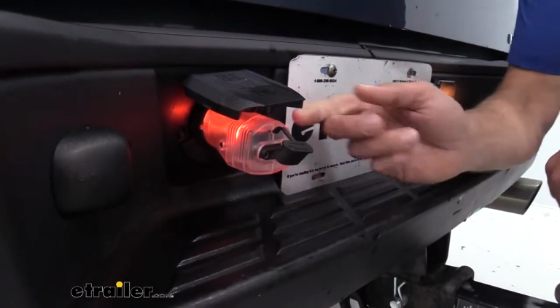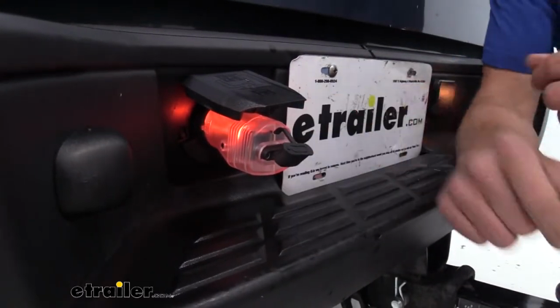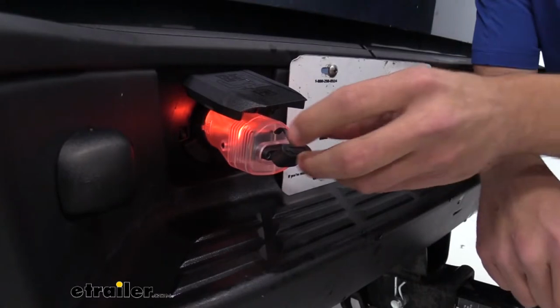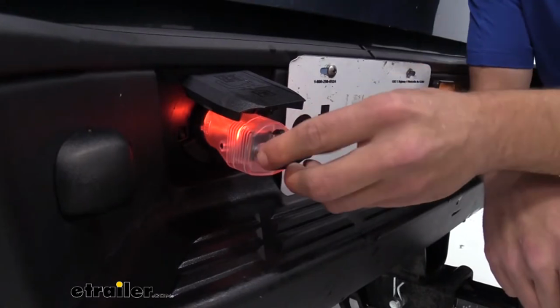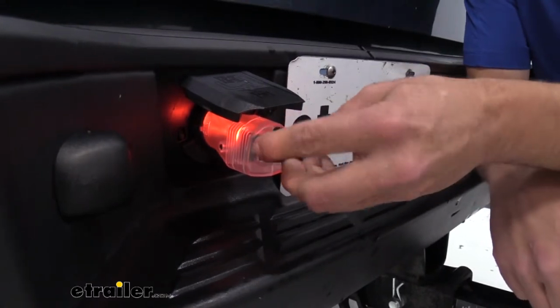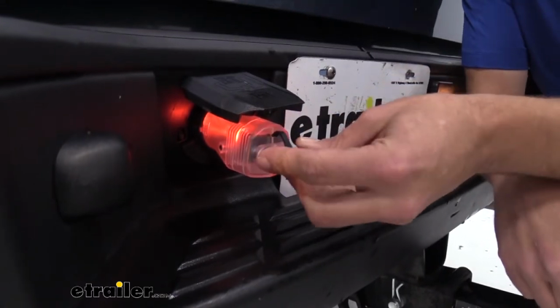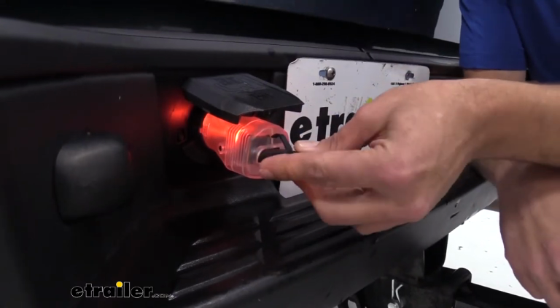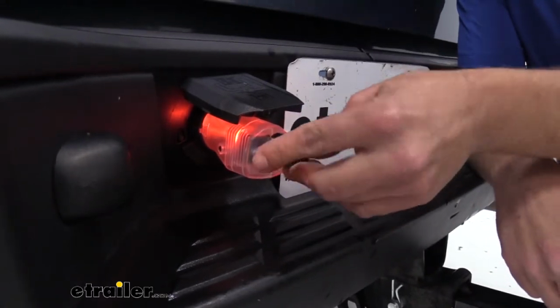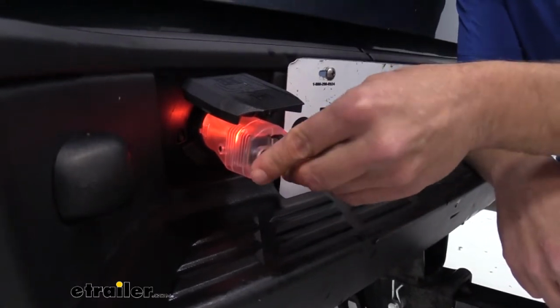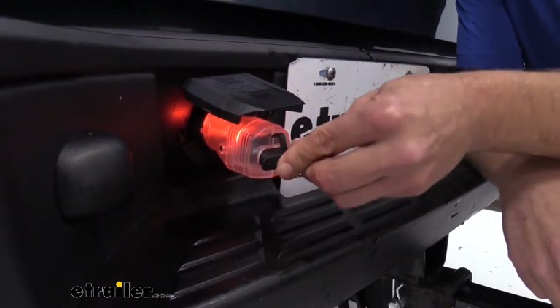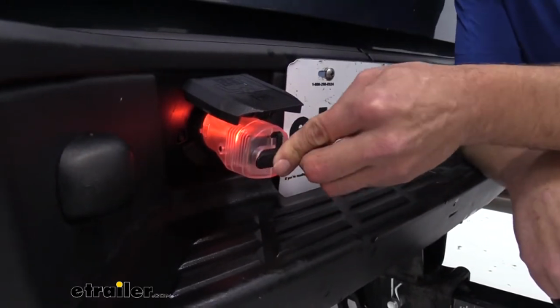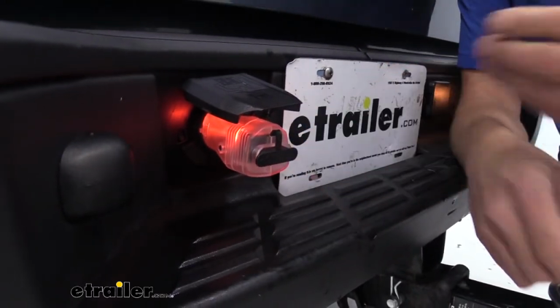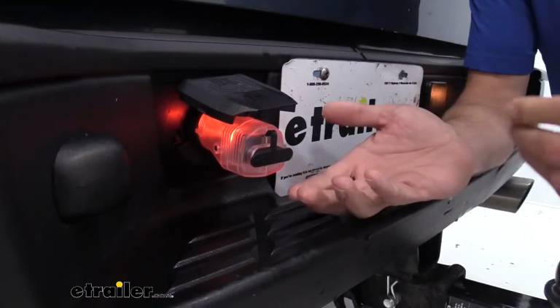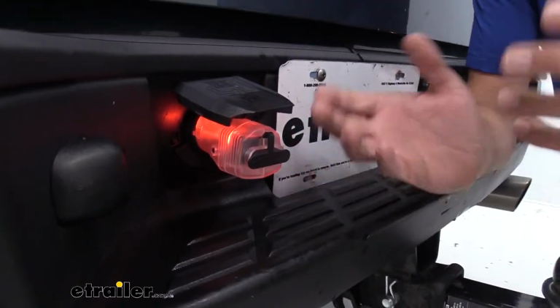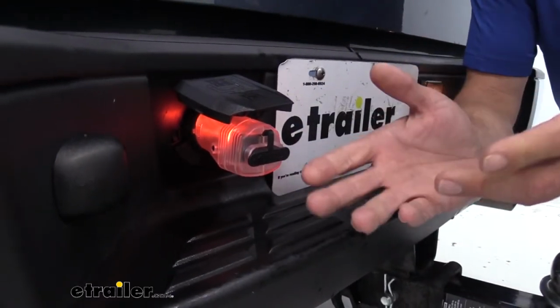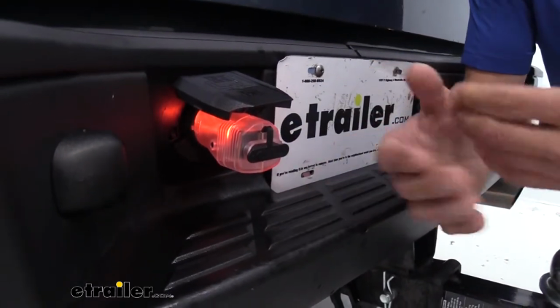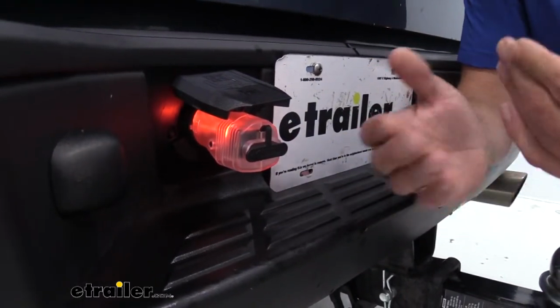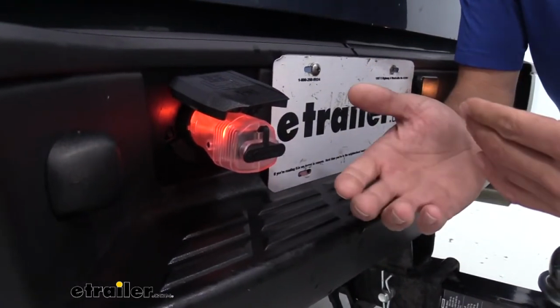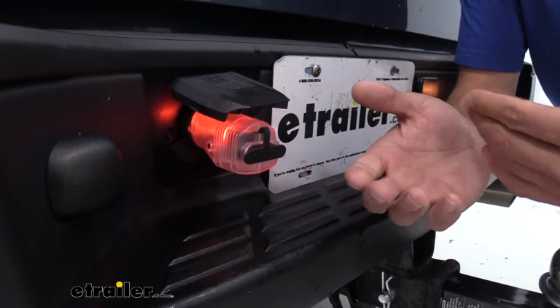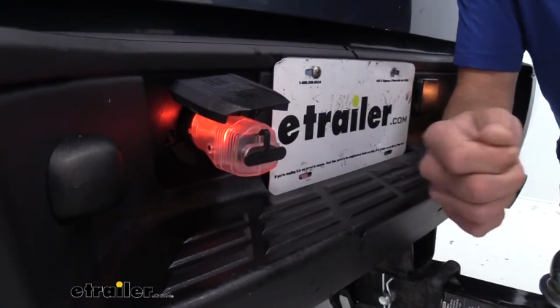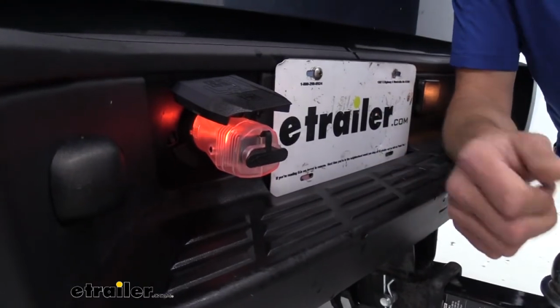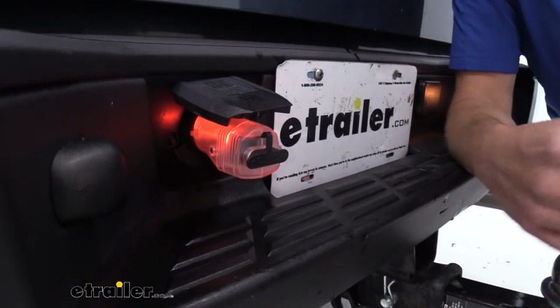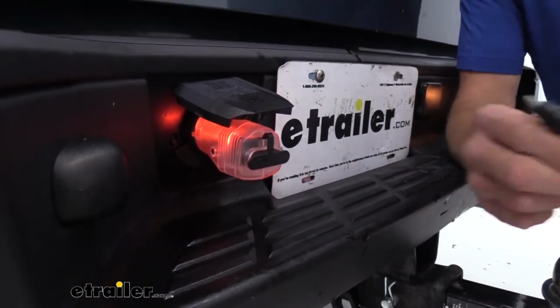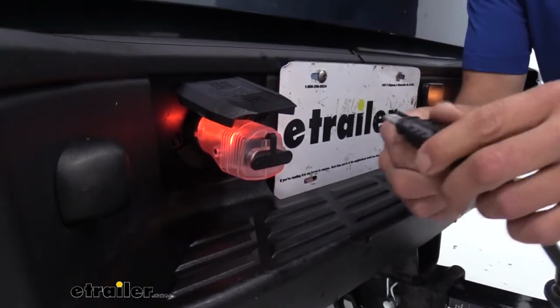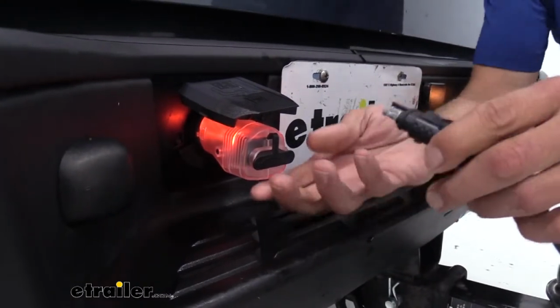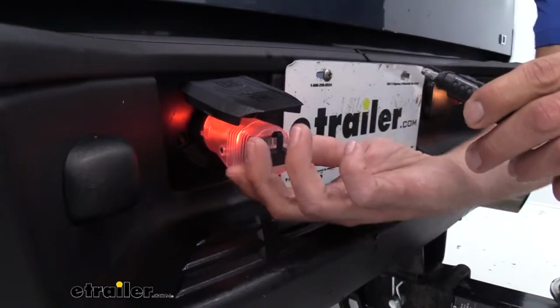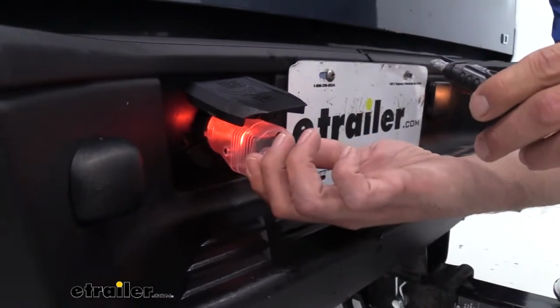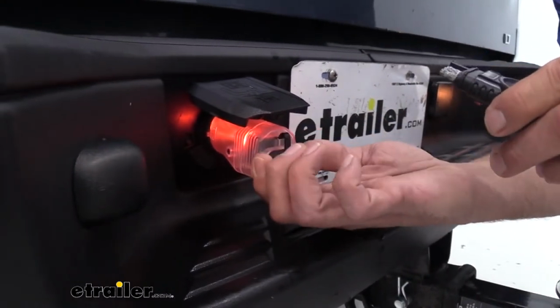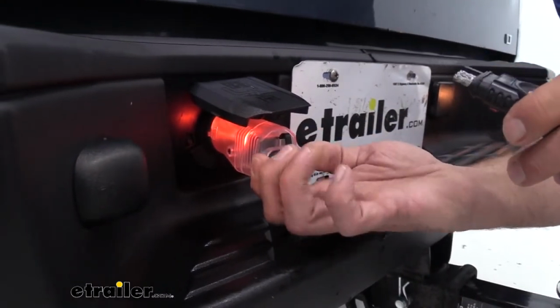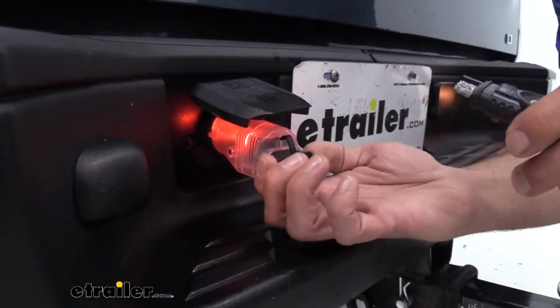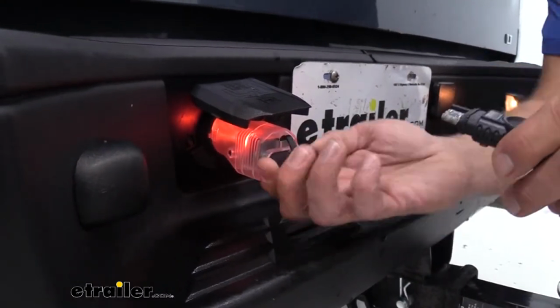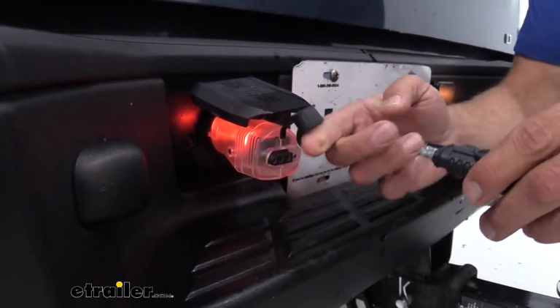You can see this is also a lit plug. That helps to illuminate the area, so if you're making connections at night, this is going to help get that plugged in. You can see it a little bit better.